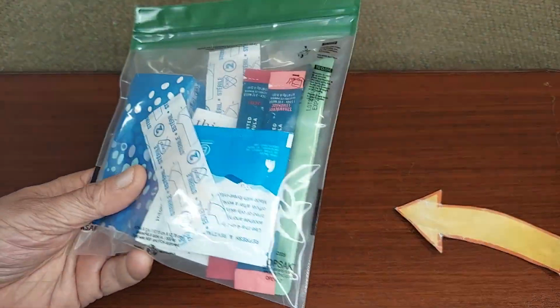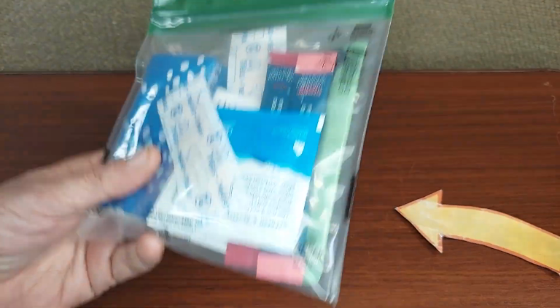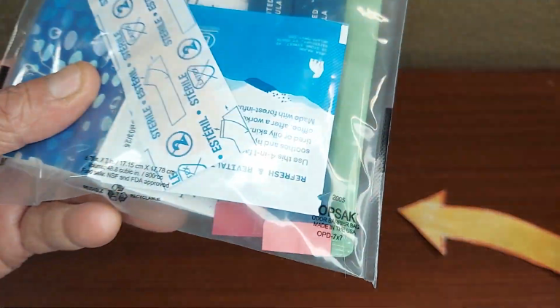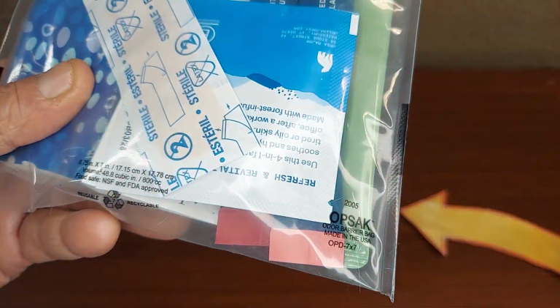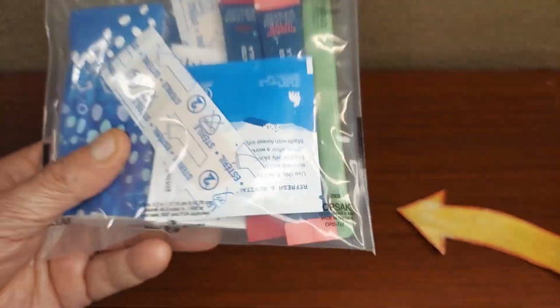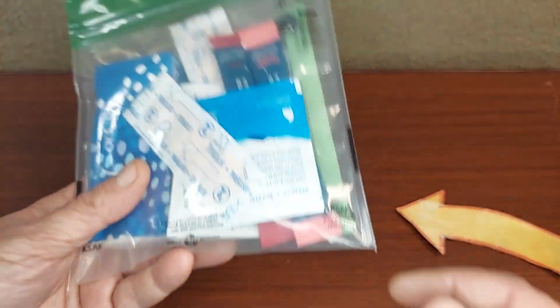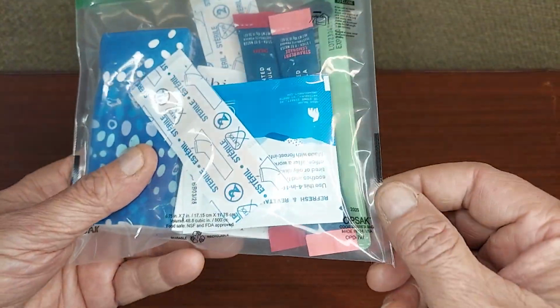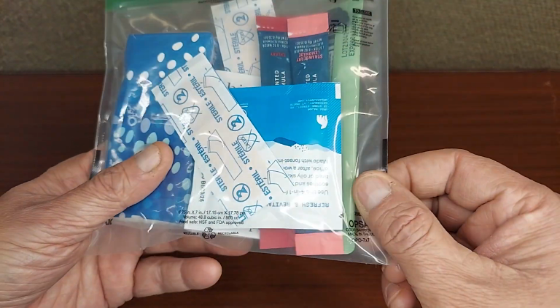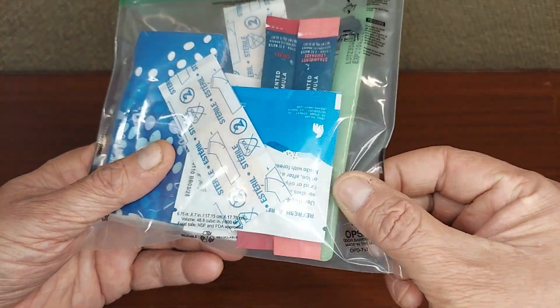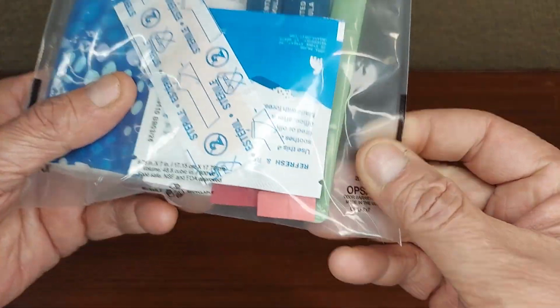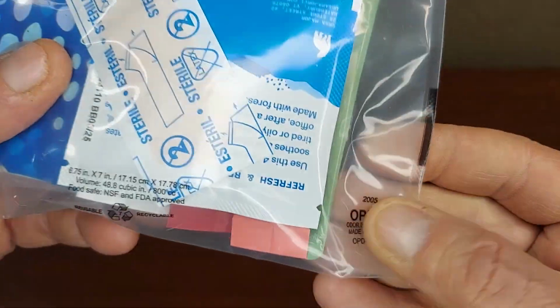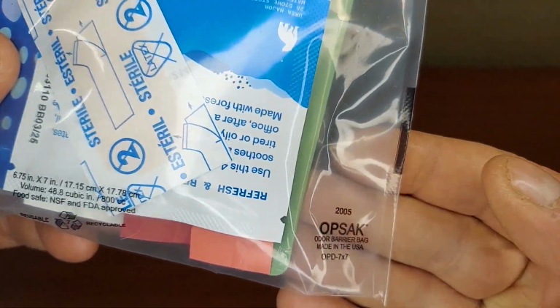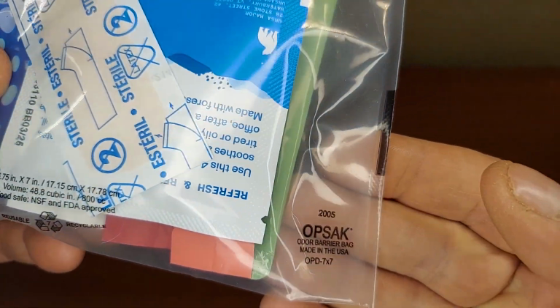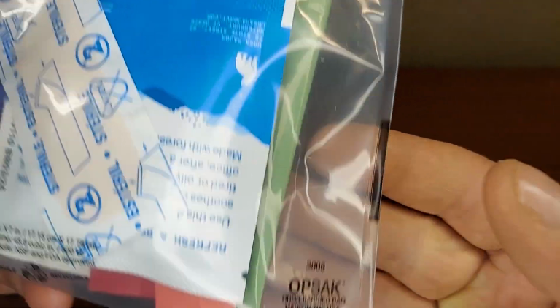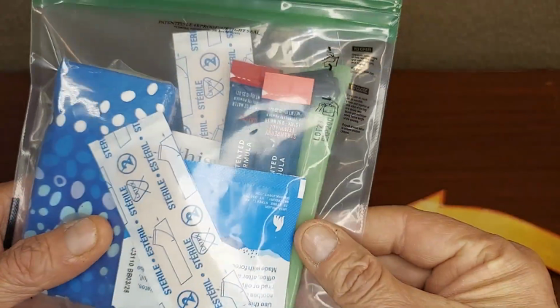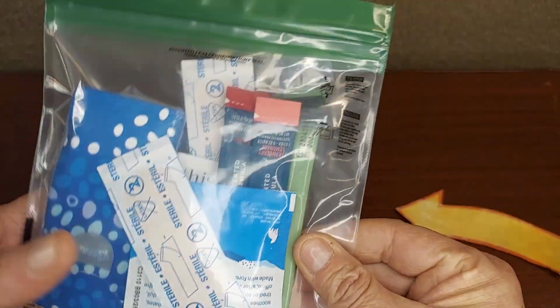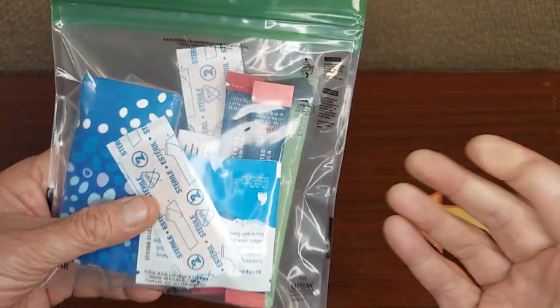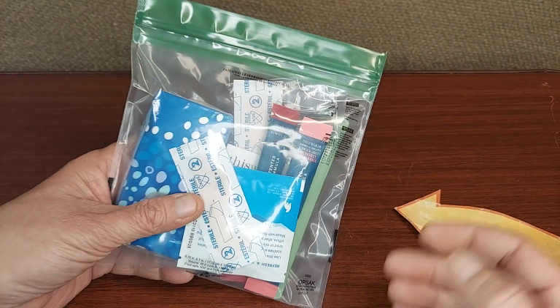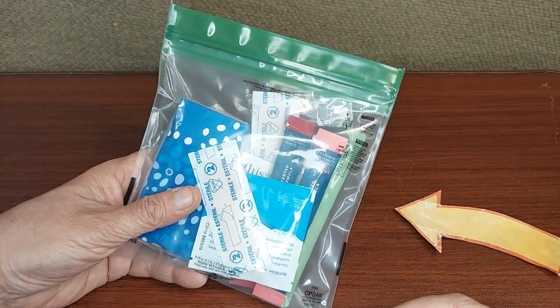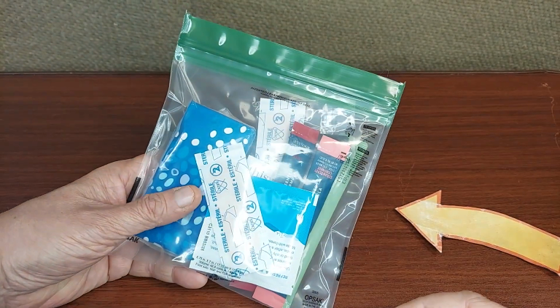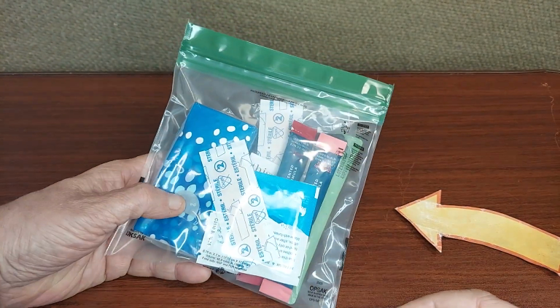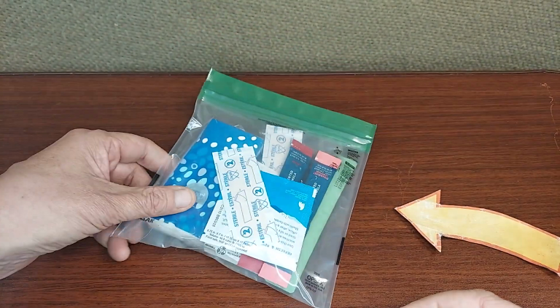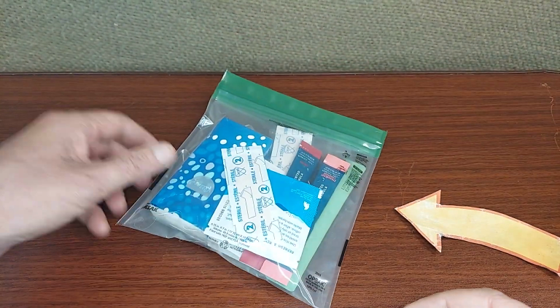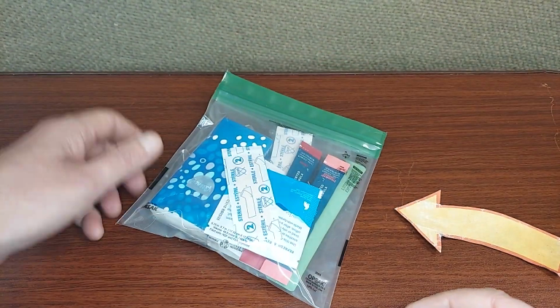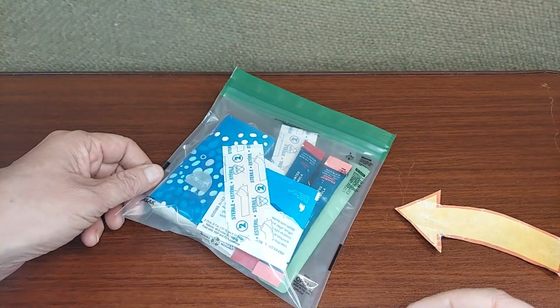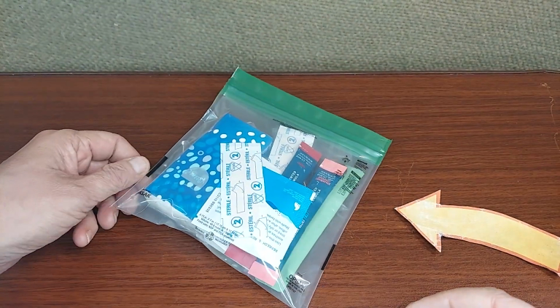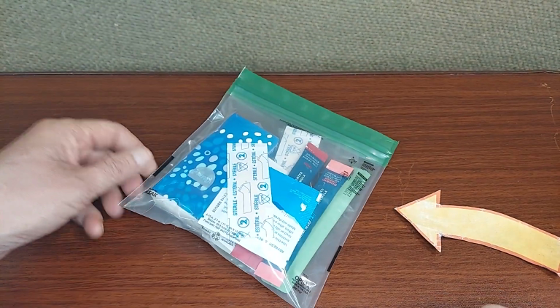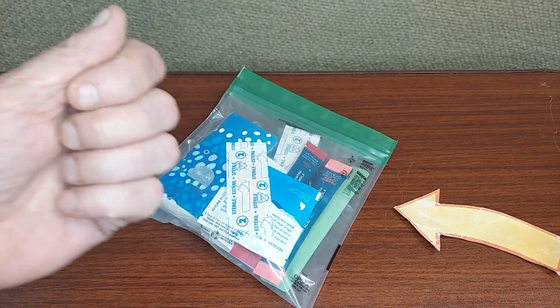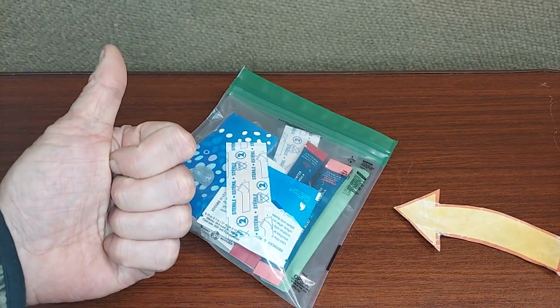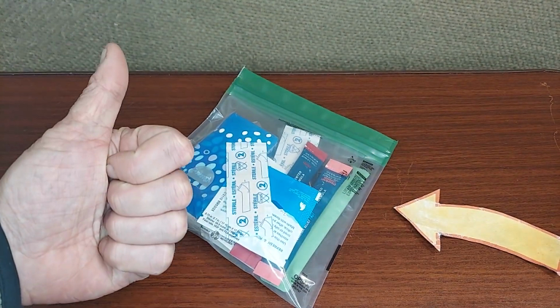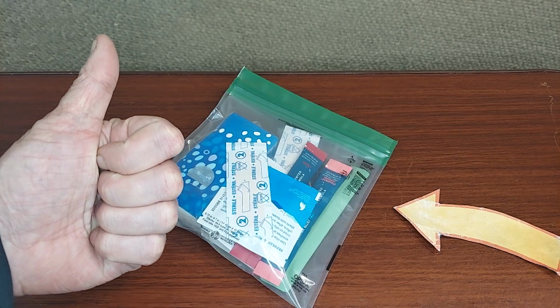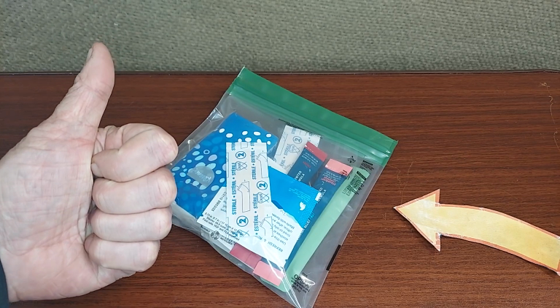So these Opsacks — this is the 7 by 7 inch size — are great for lunches as well. You get a couple of them in a kit and they're definitely reusable. And like all Locksack, made in the USA.